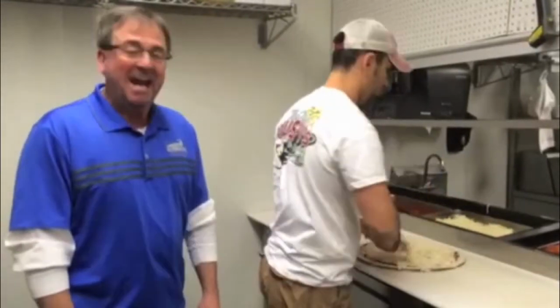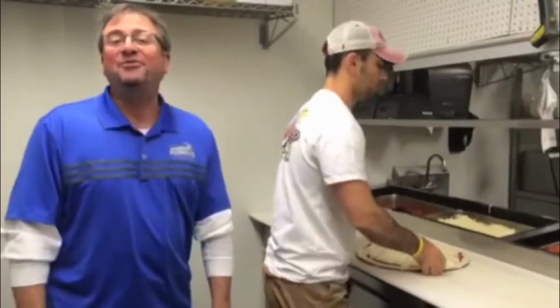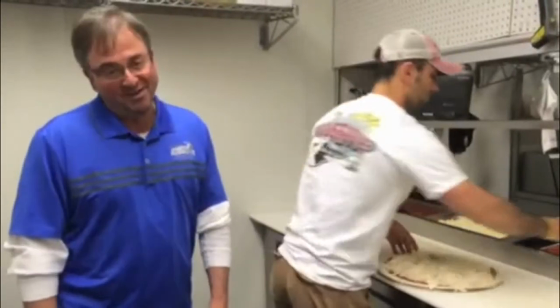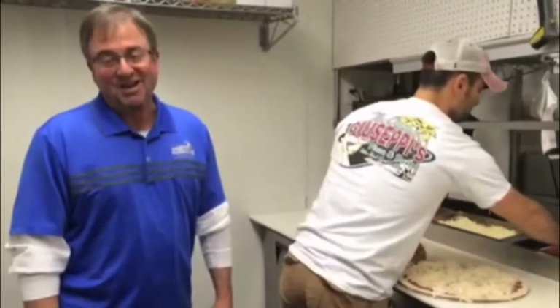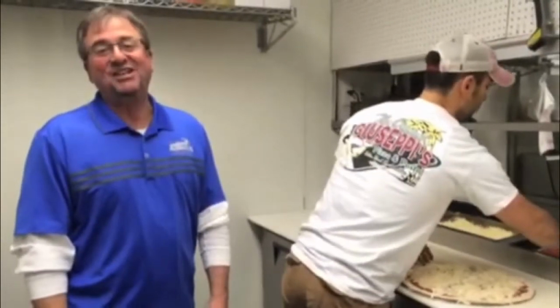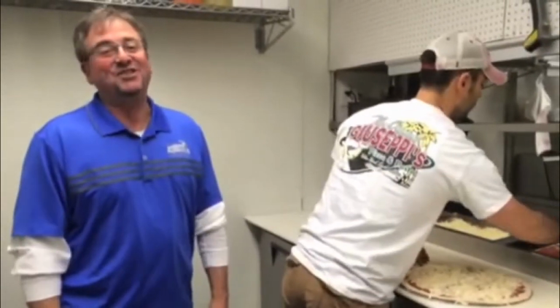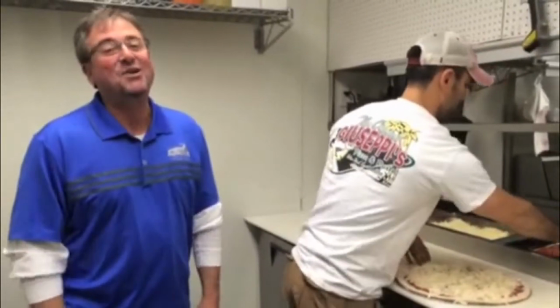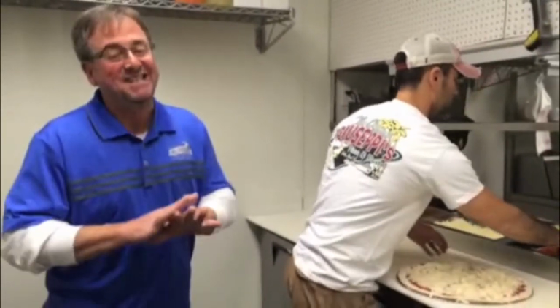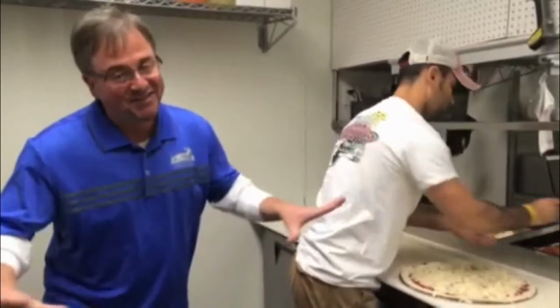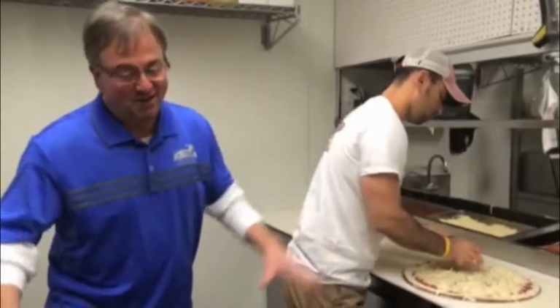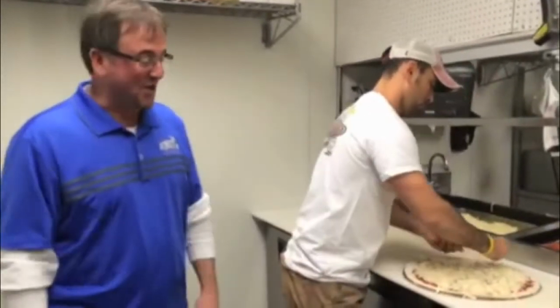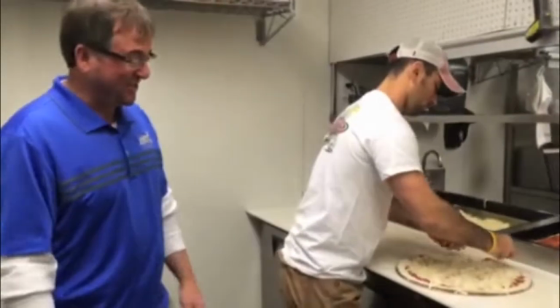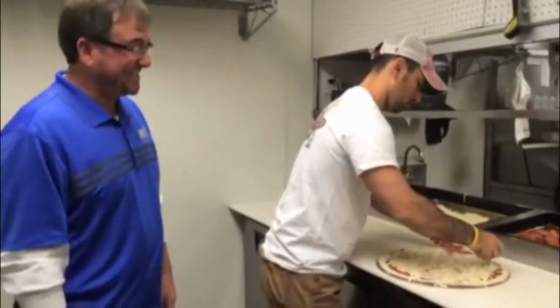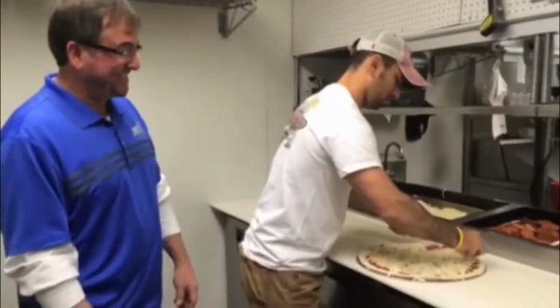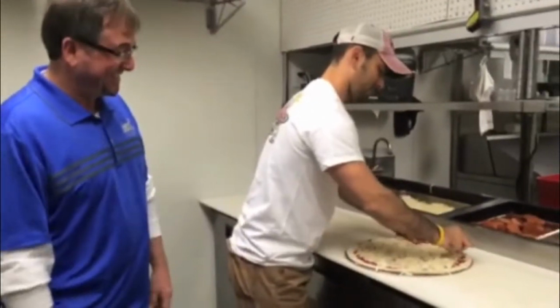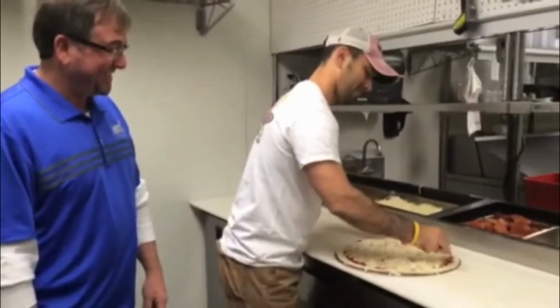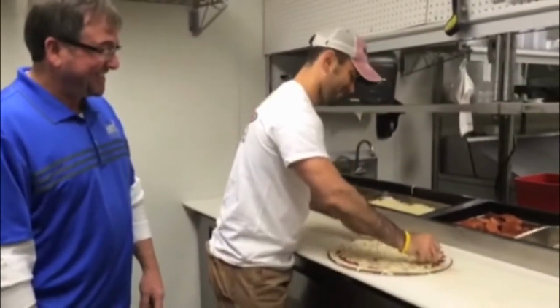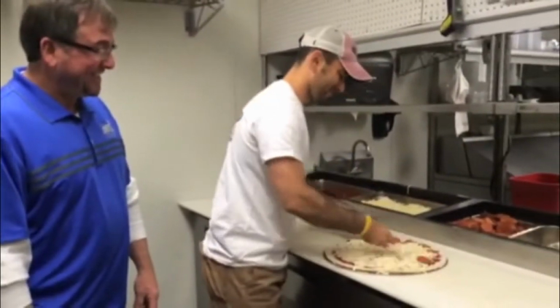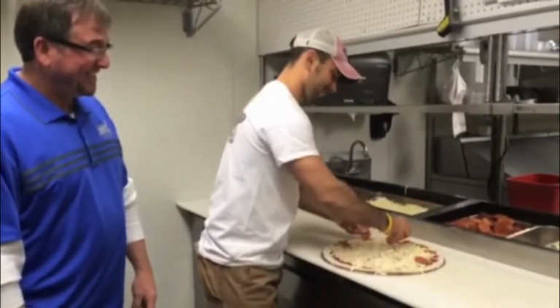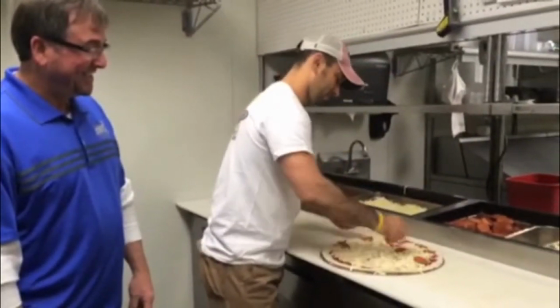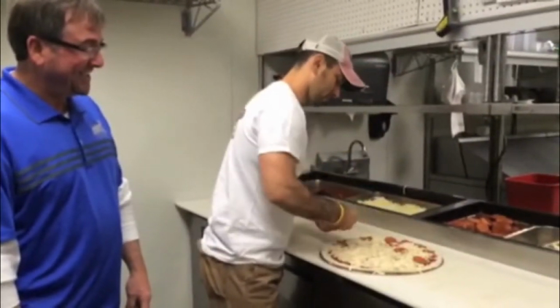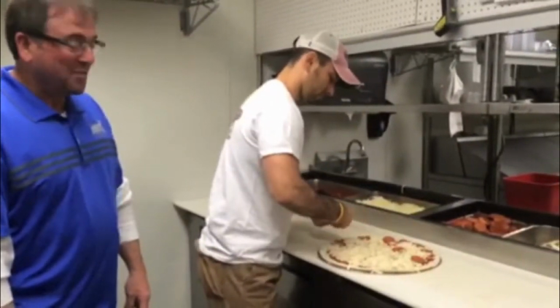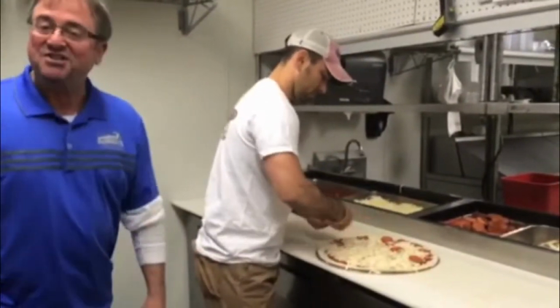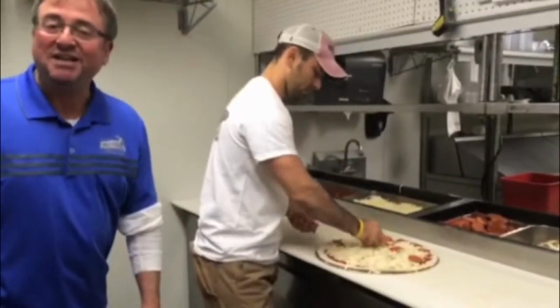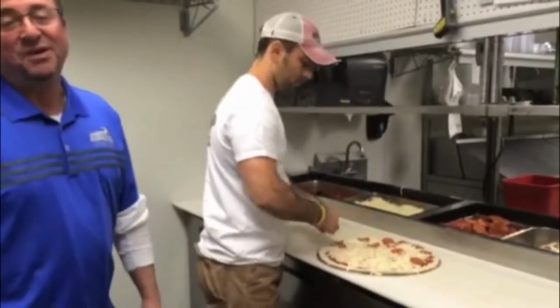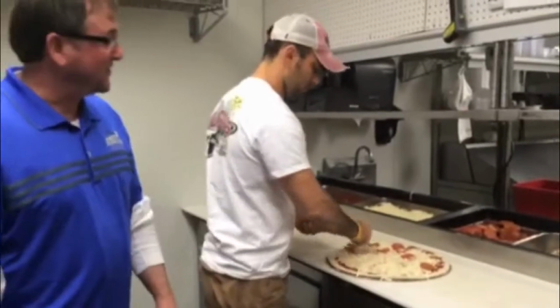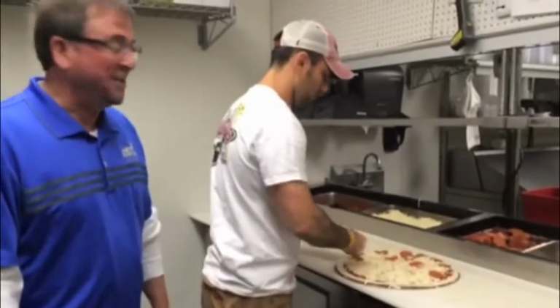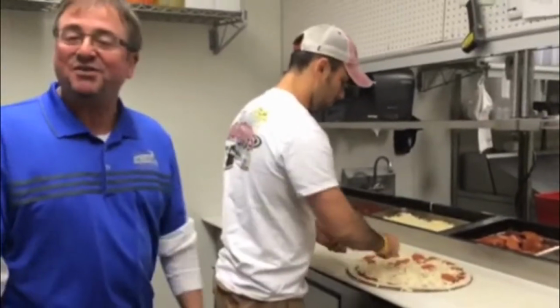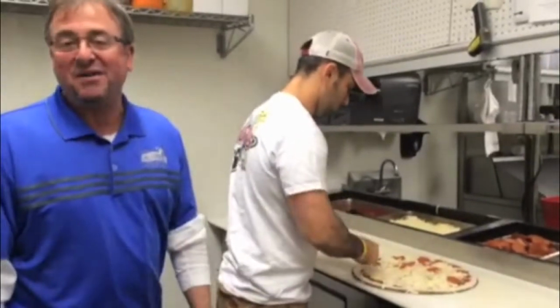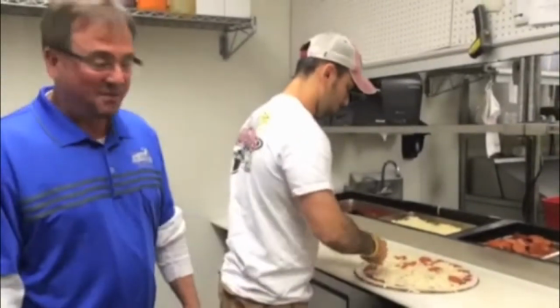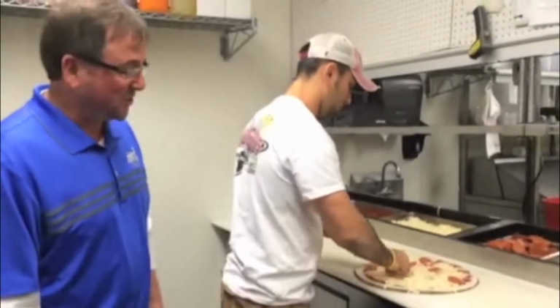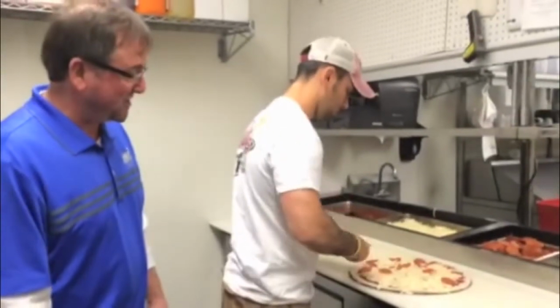Abe Froman, the sausage king of Chicago, has nothing on our sausage. Watch as Enrique puts a very generous amount of toppings on your pizza.